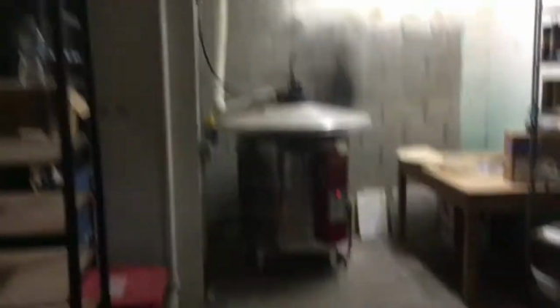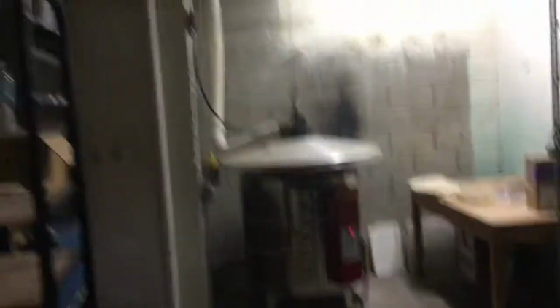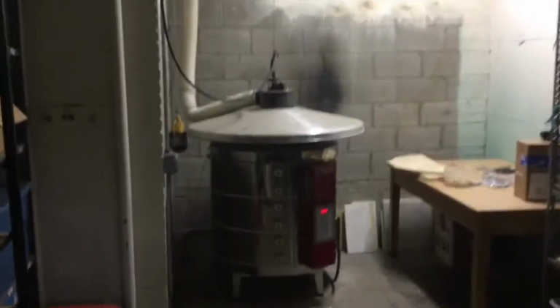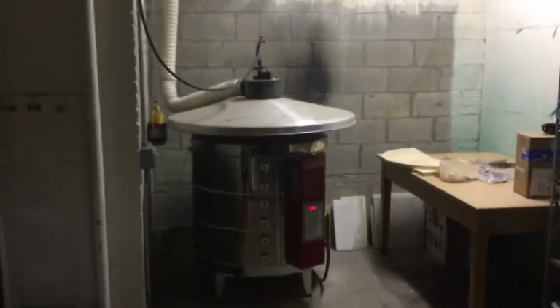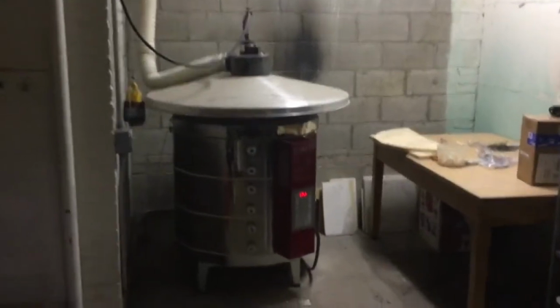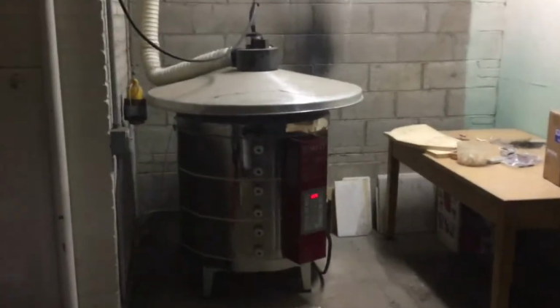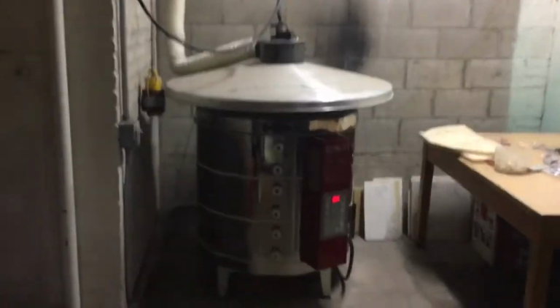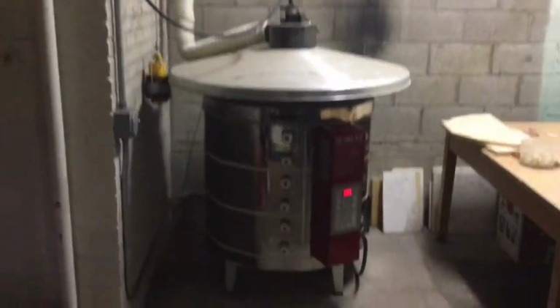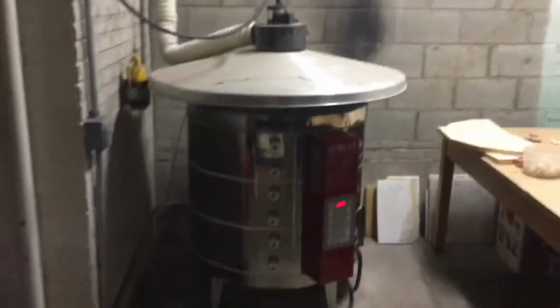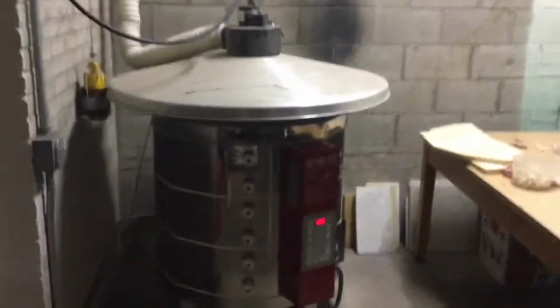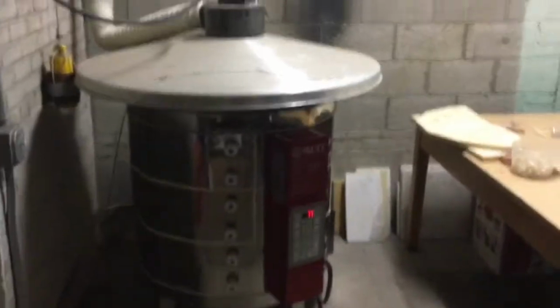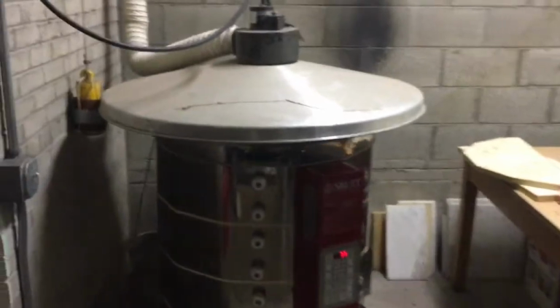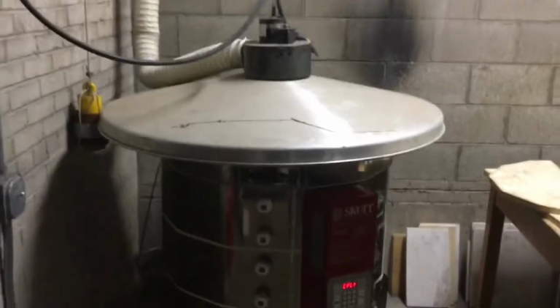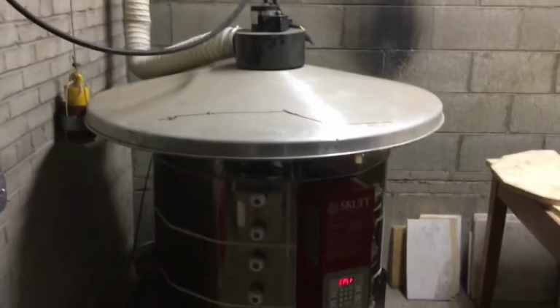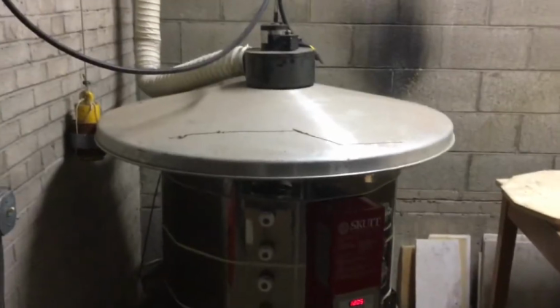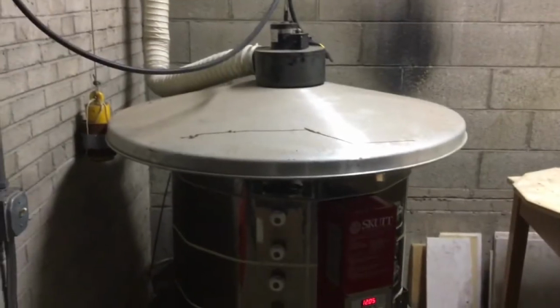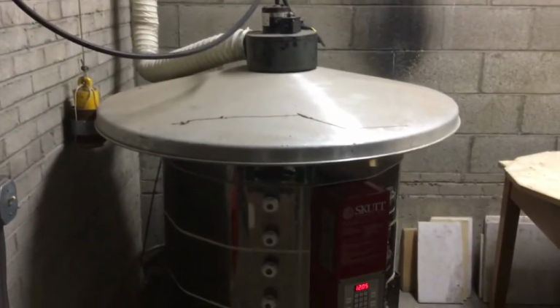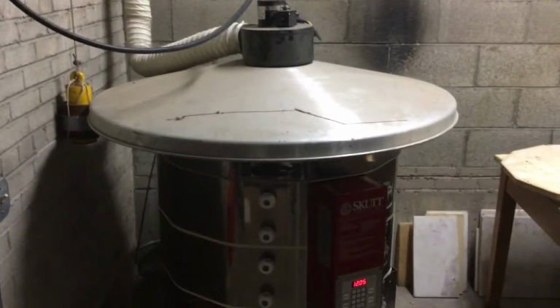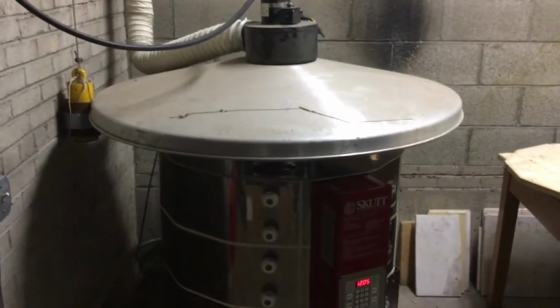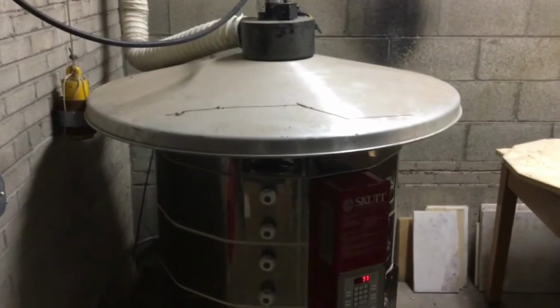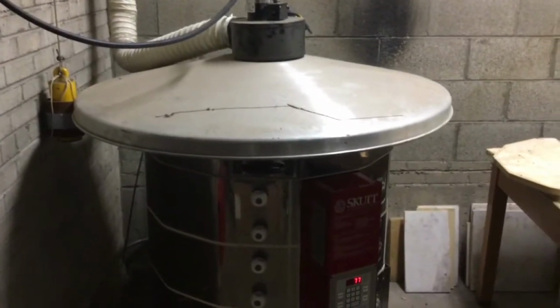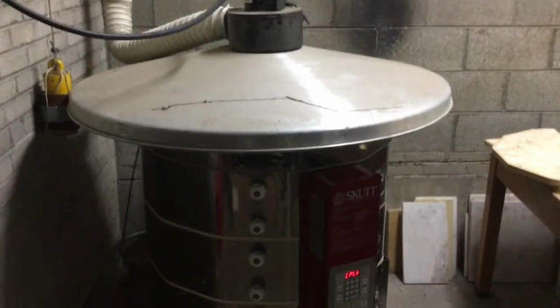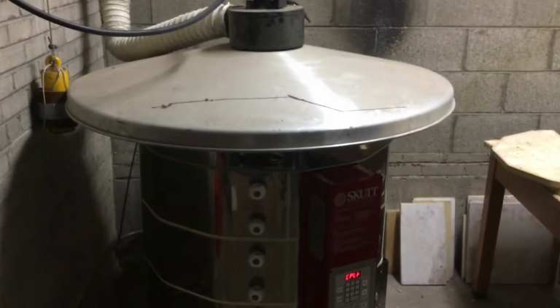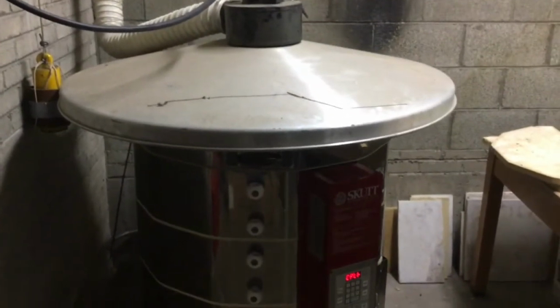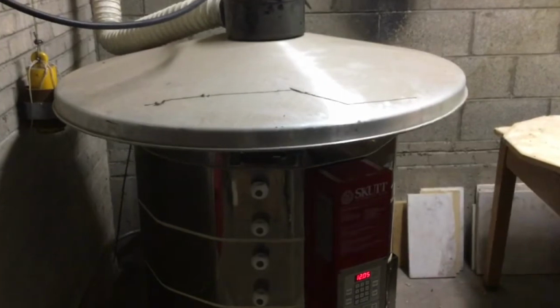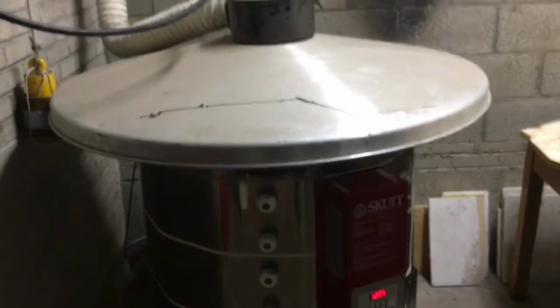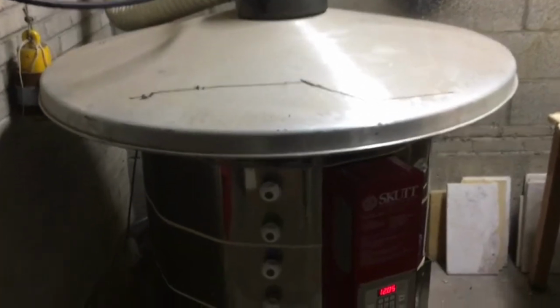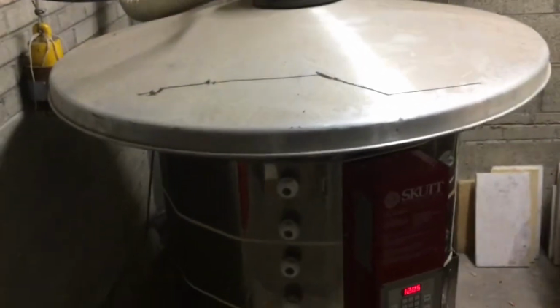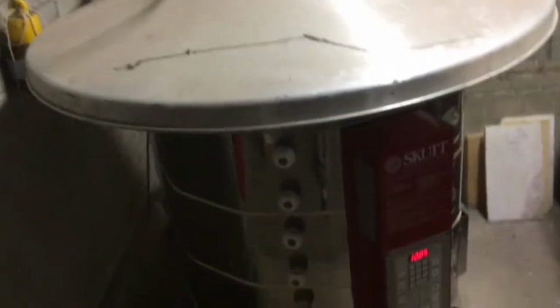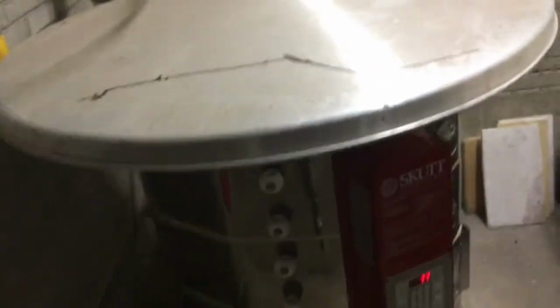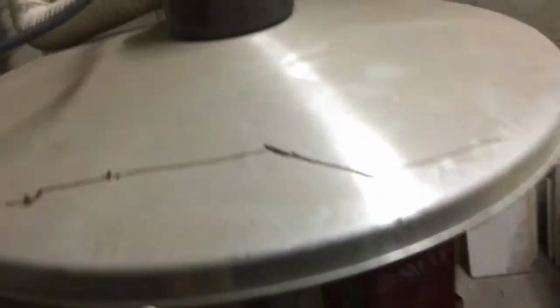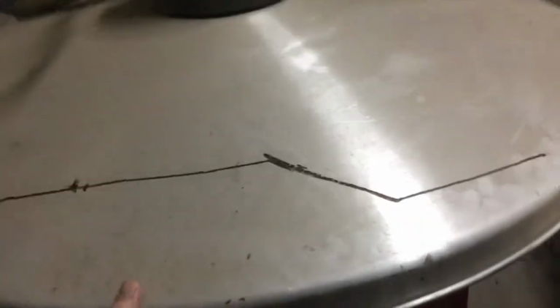Now everything has been firing over the weekend. Looks like it's done. Always kind of a nervous place when you open the kiln — you never really know what you're going to get. Do we have a big mess?